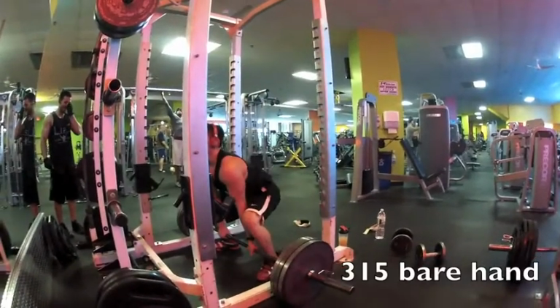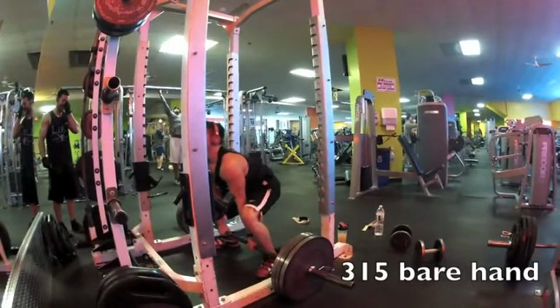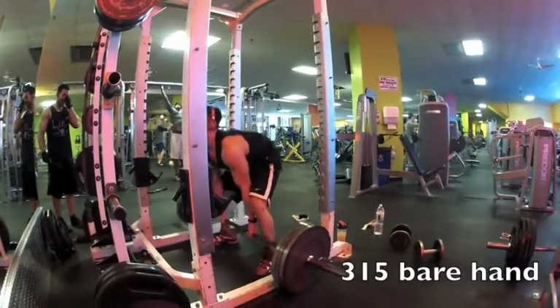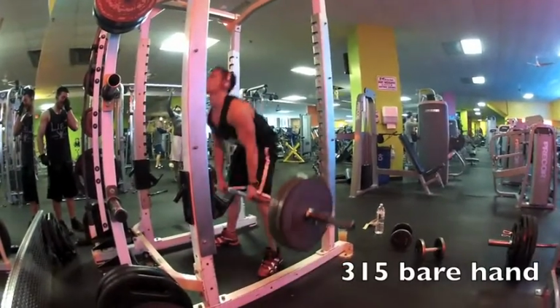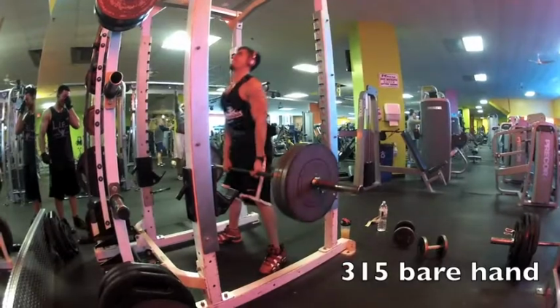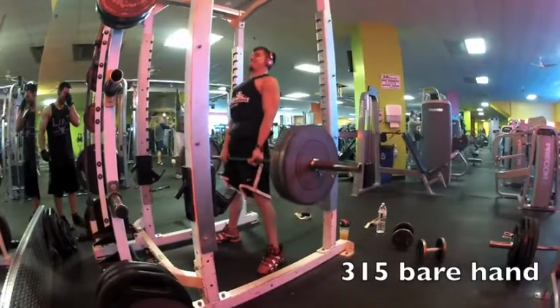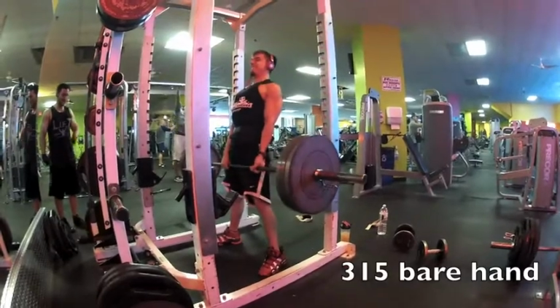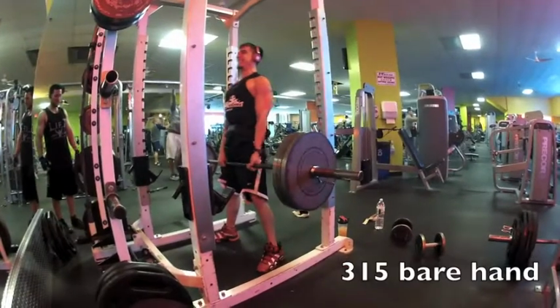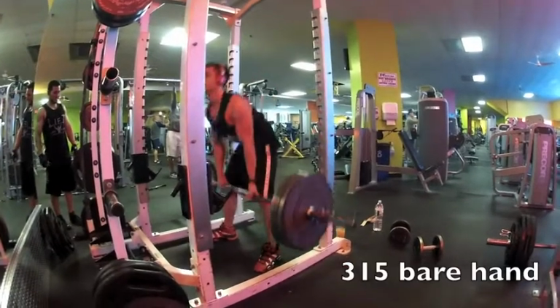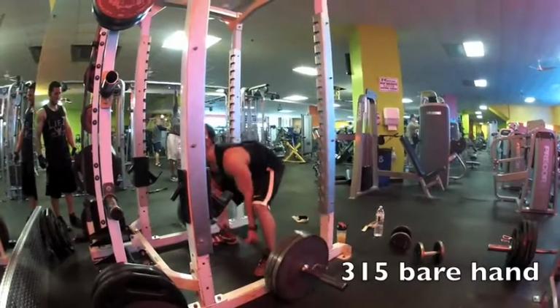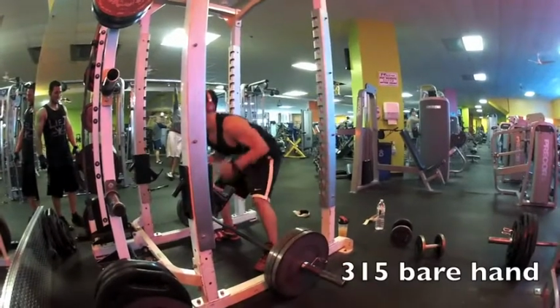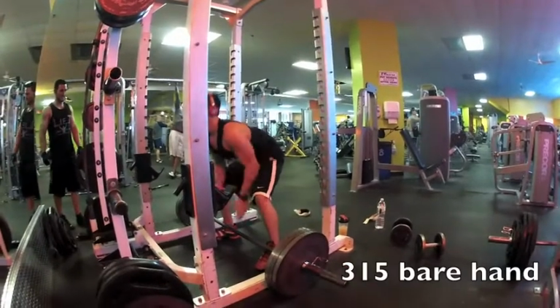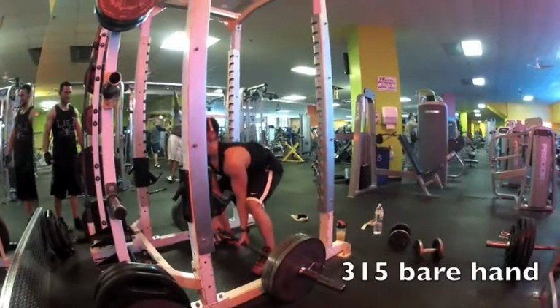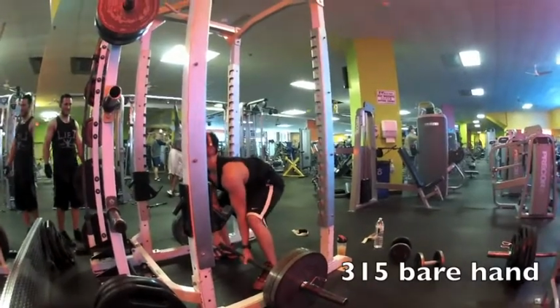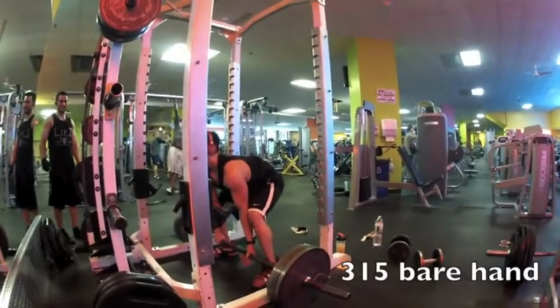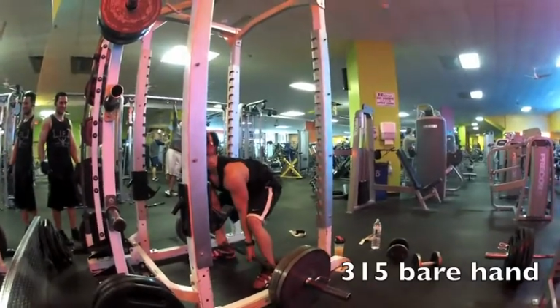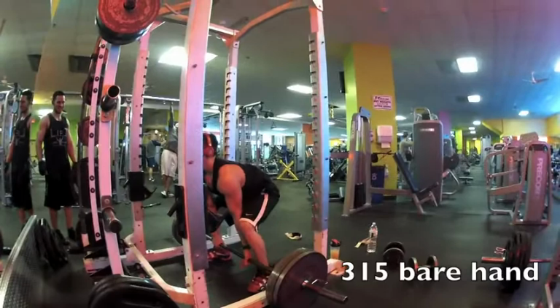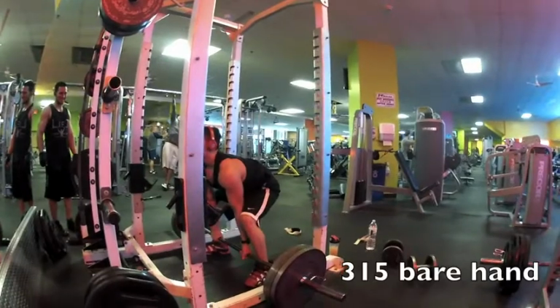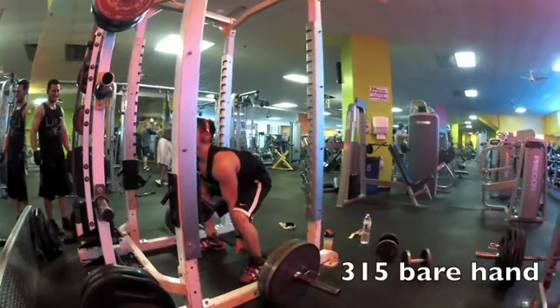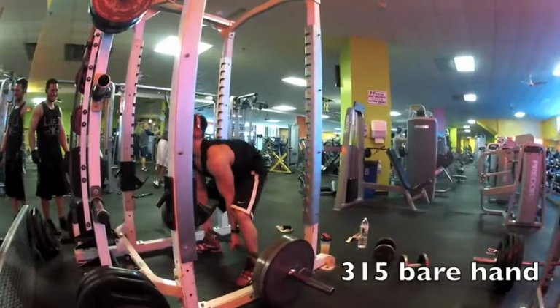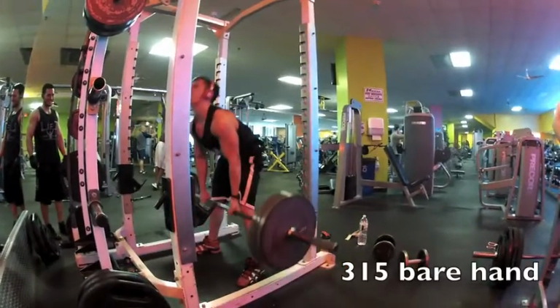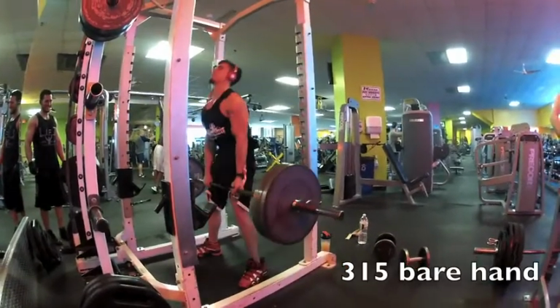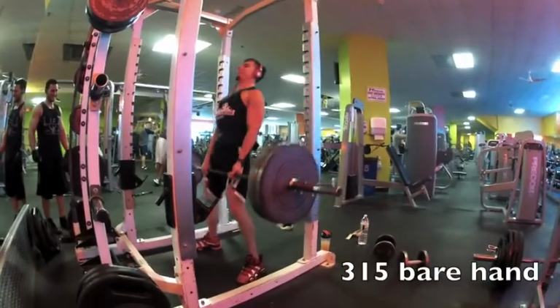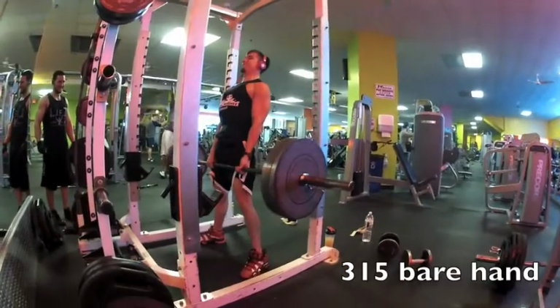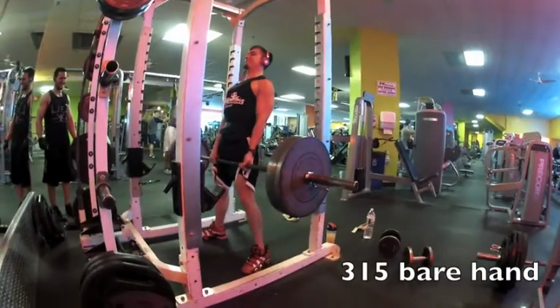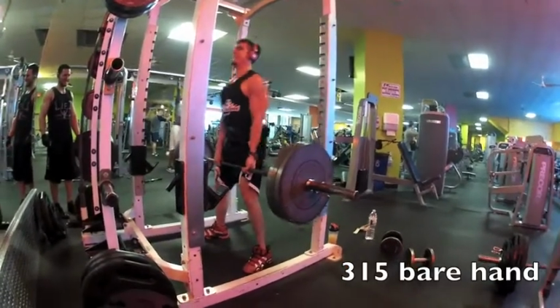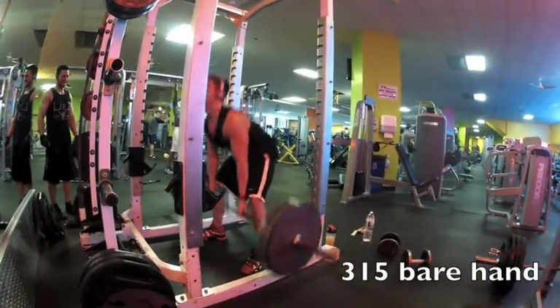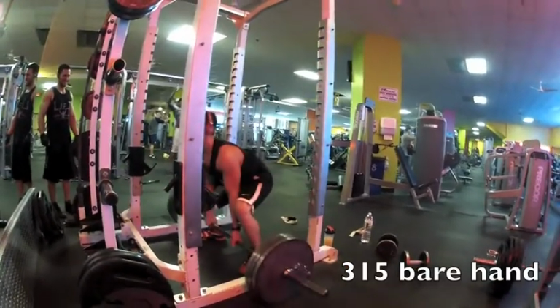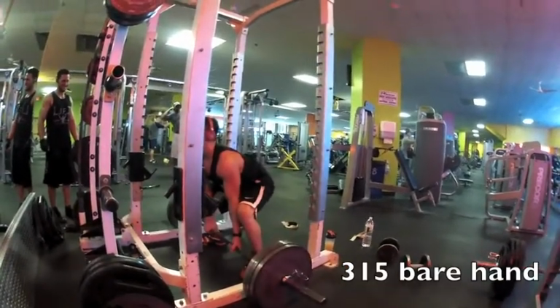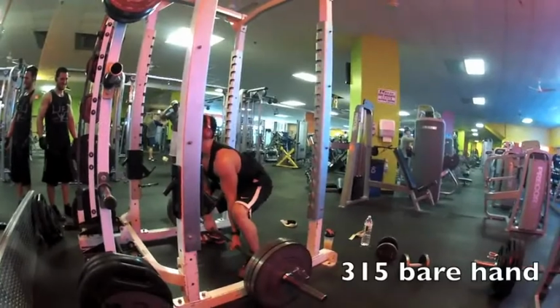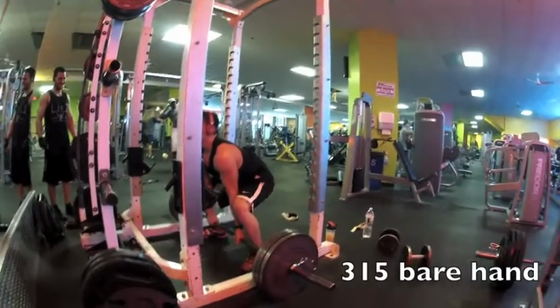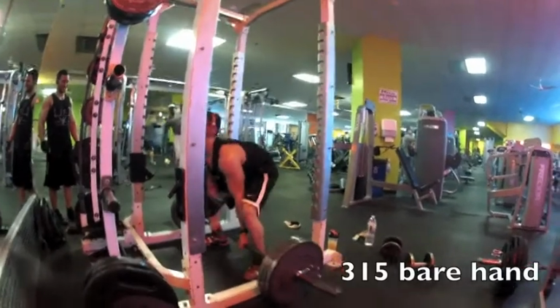We did a lot more, but we were super setting stuff in. I didn't really have time to pull out the GoPro that much. We did a pull day, which is thighs, back, and traps.